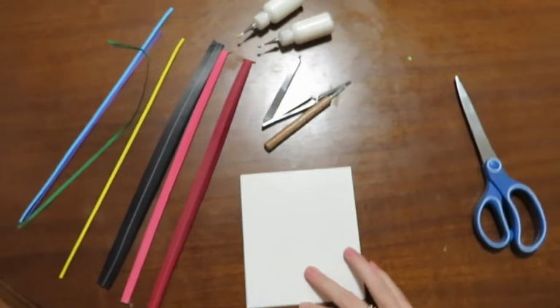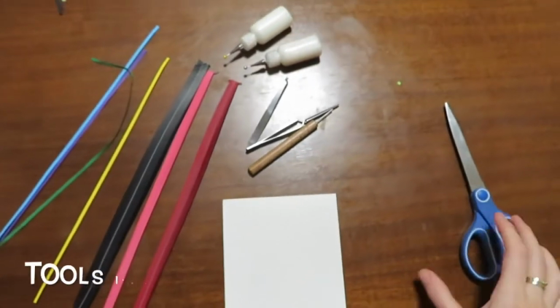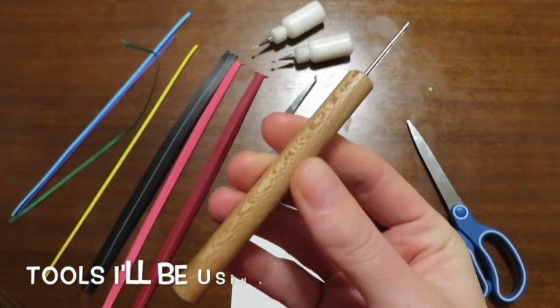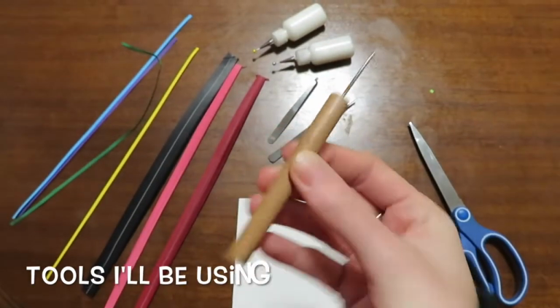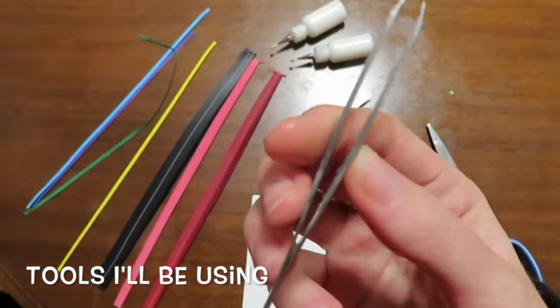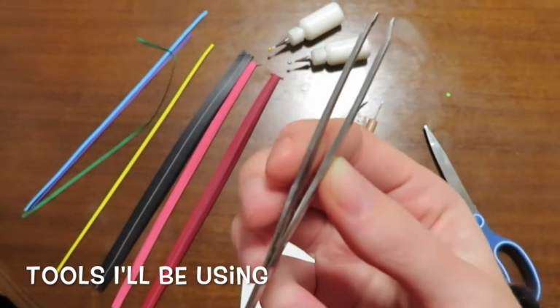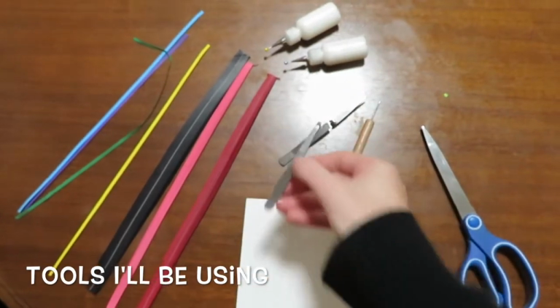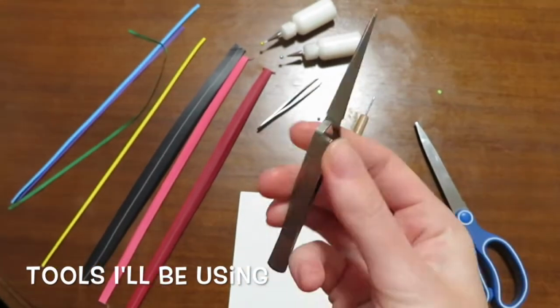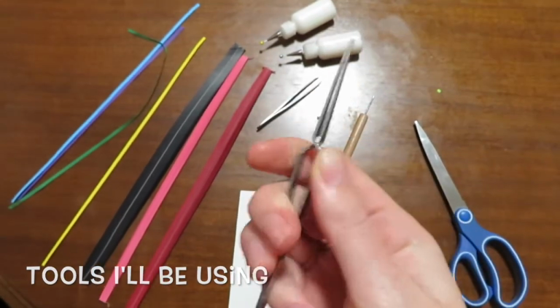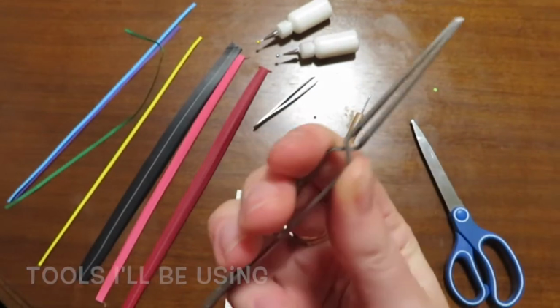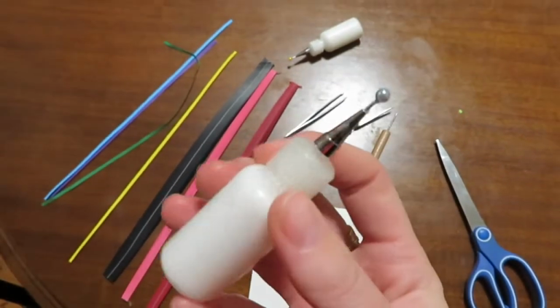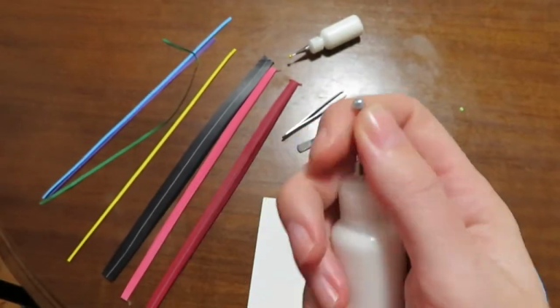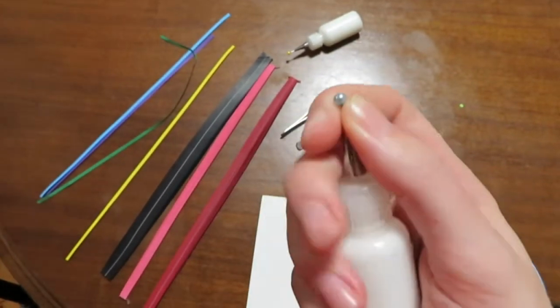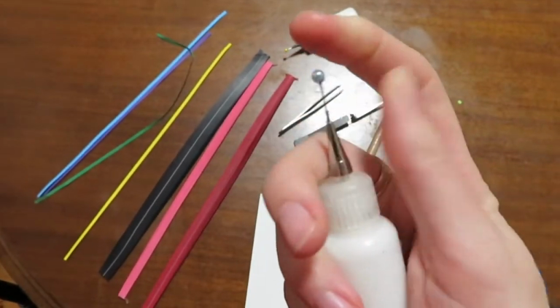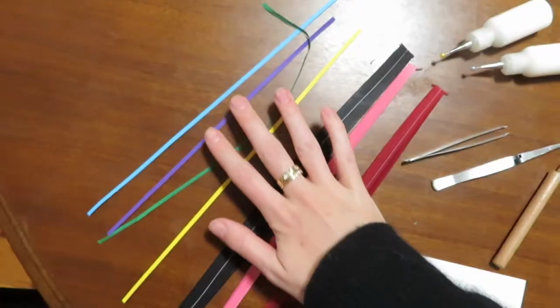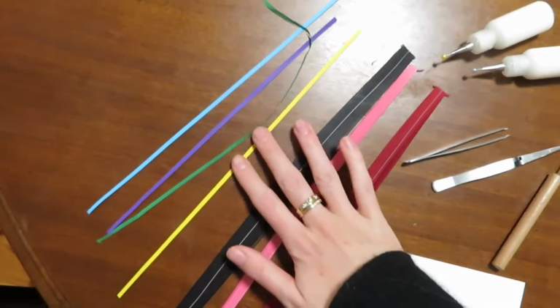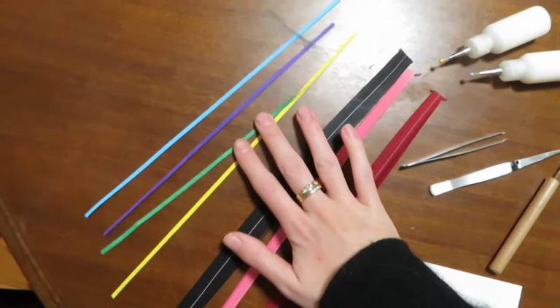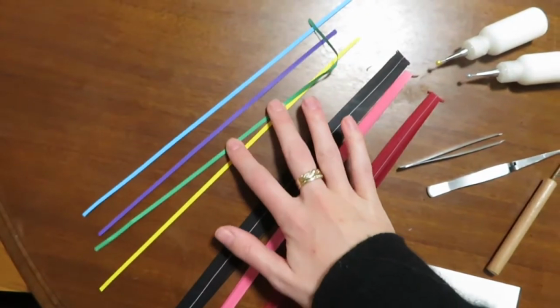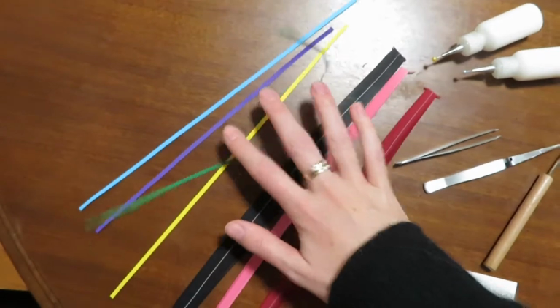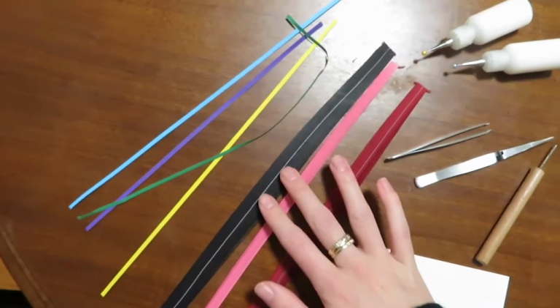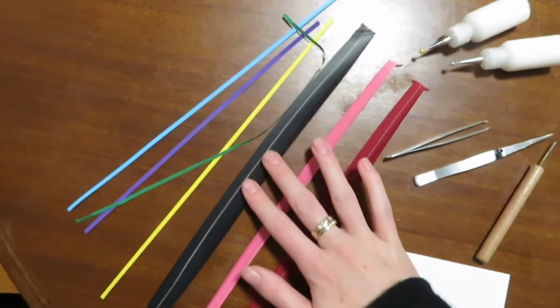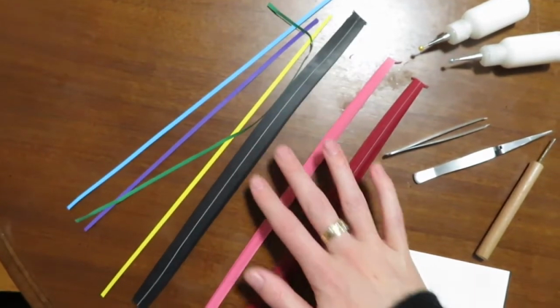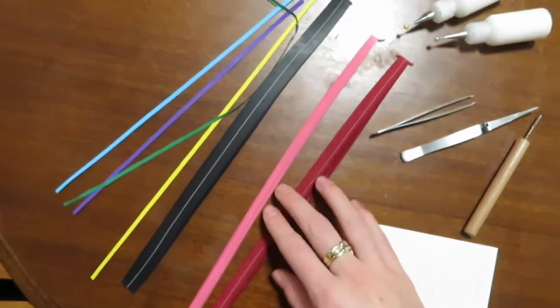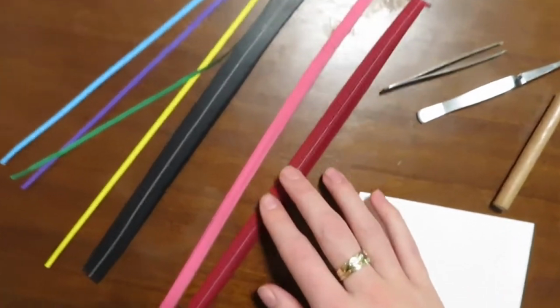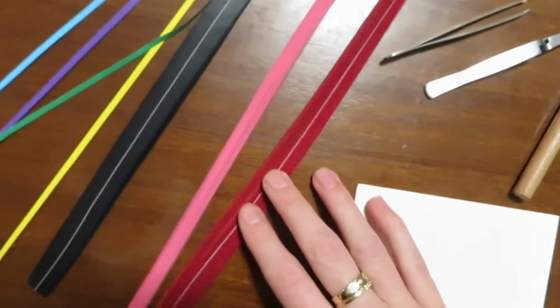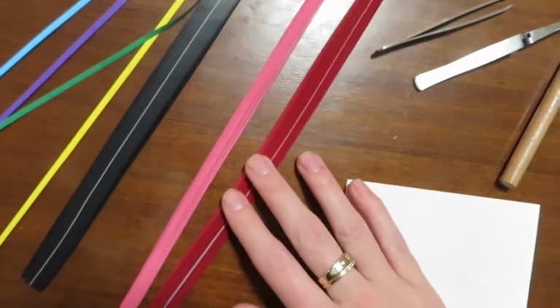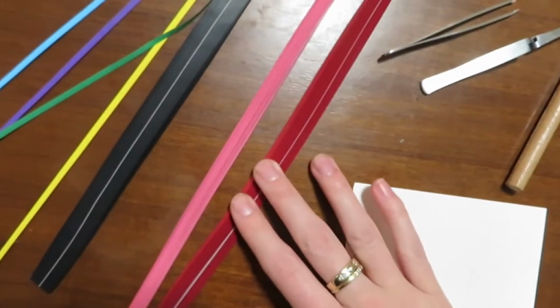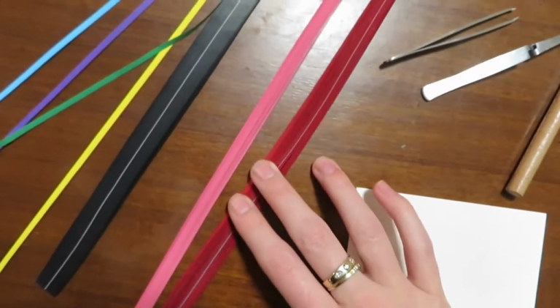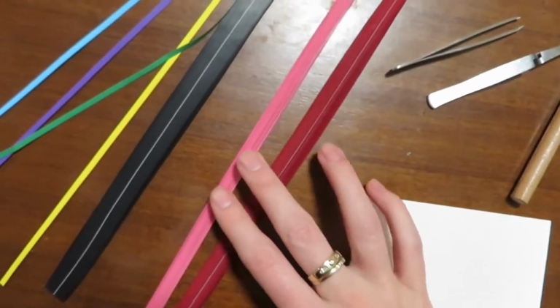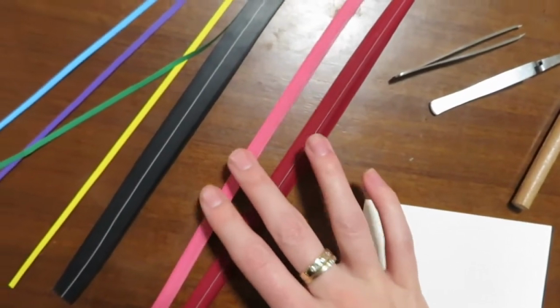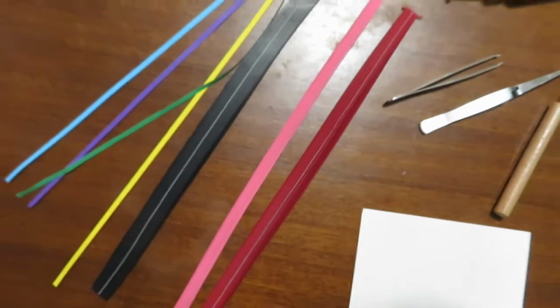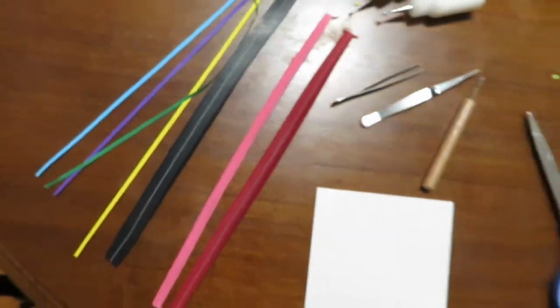Plain card, quilling tool, regular tweezers, backwards tweezers, glue, applicators, four colors for the umbrella and the handle. I've got a deep red for the love hearts and a light pink as well.